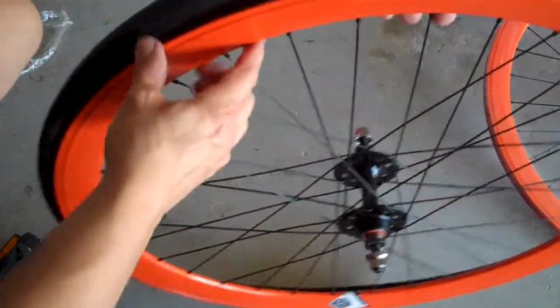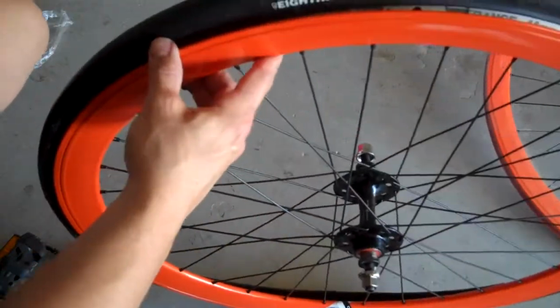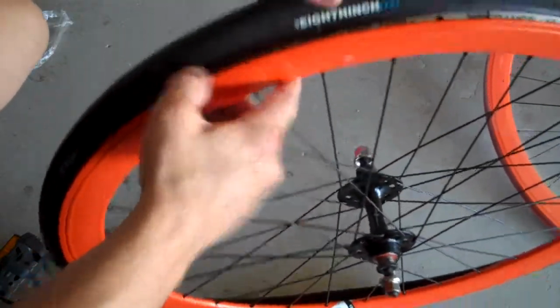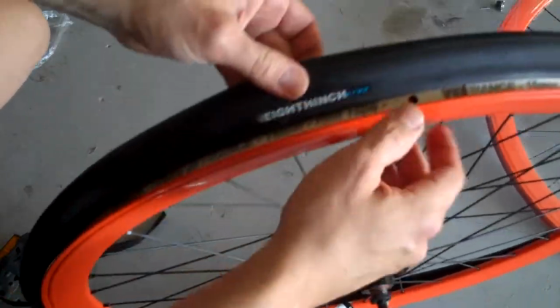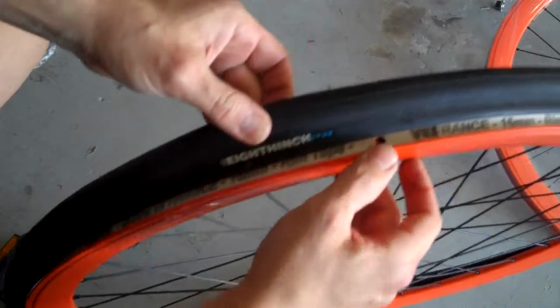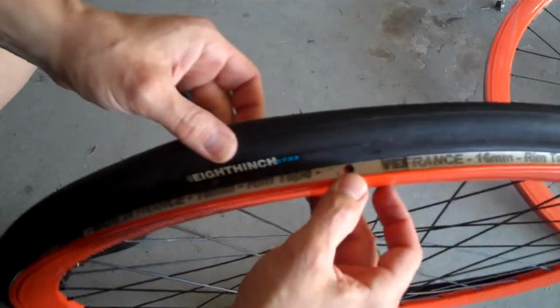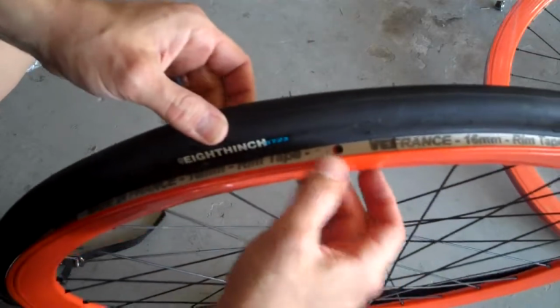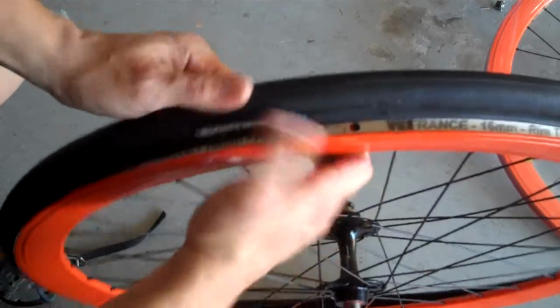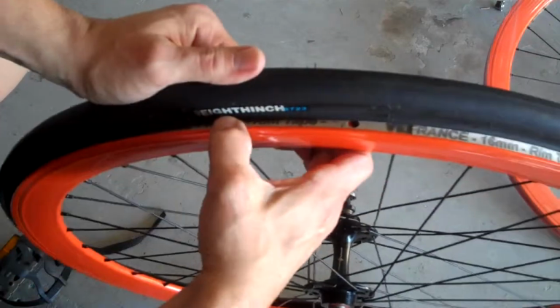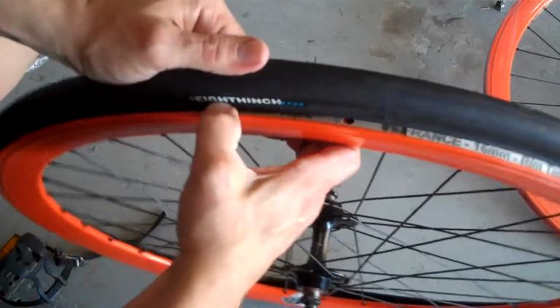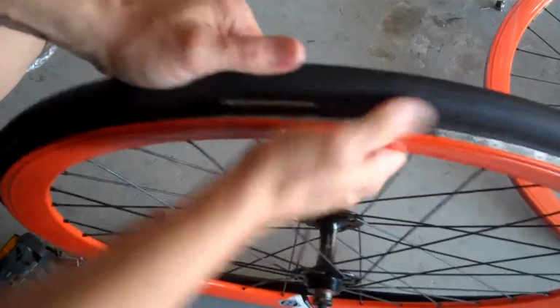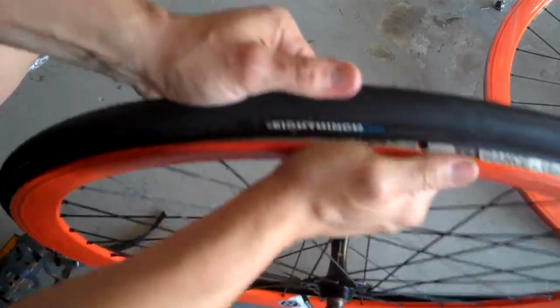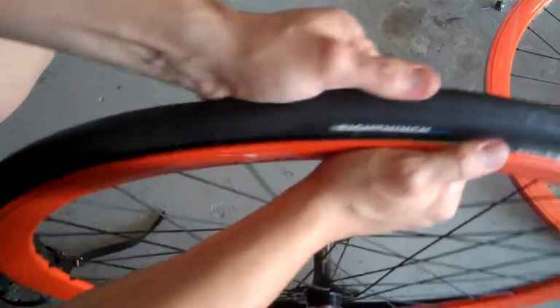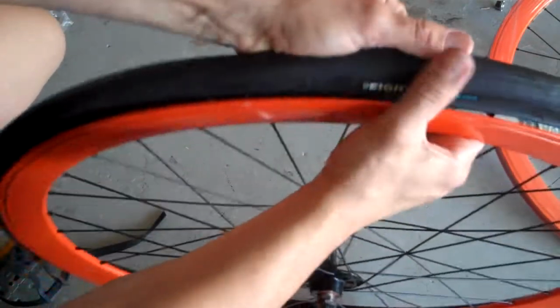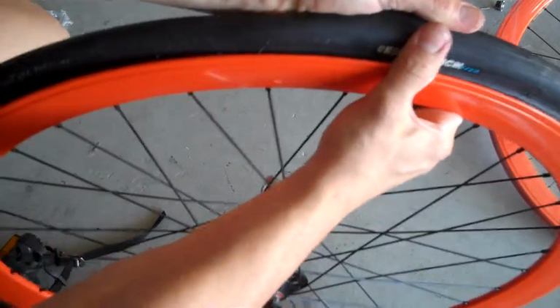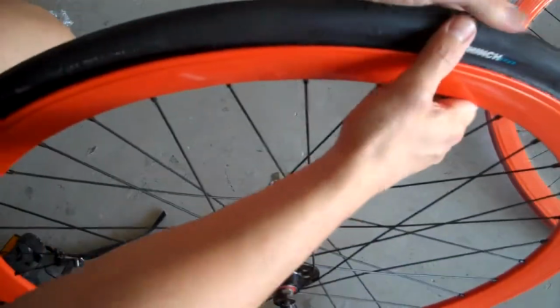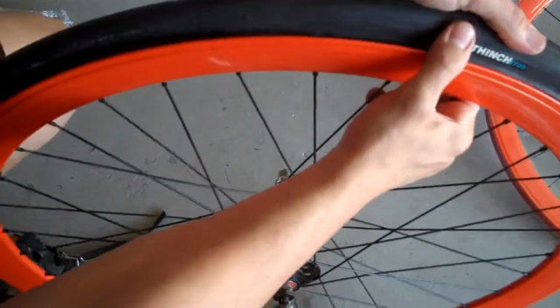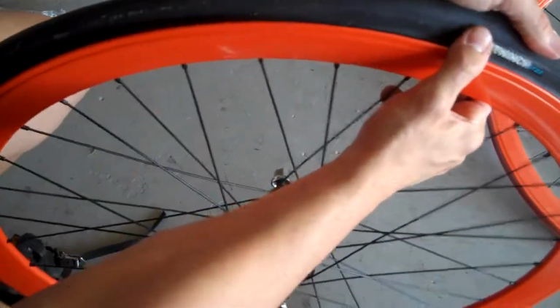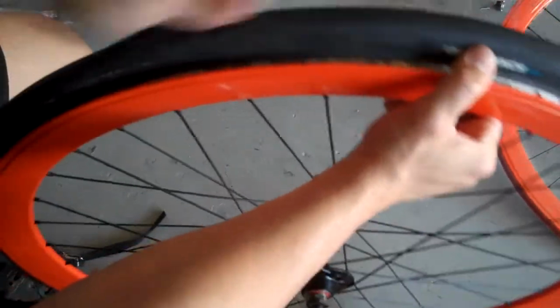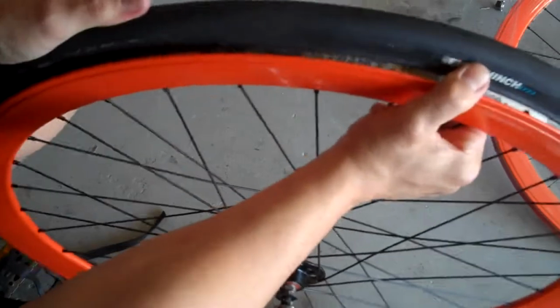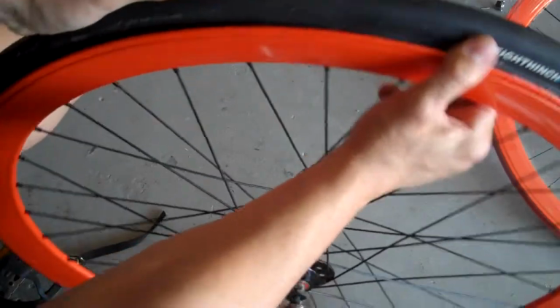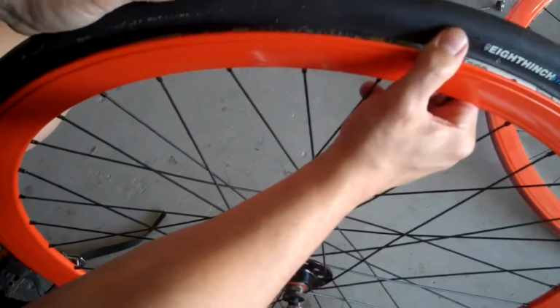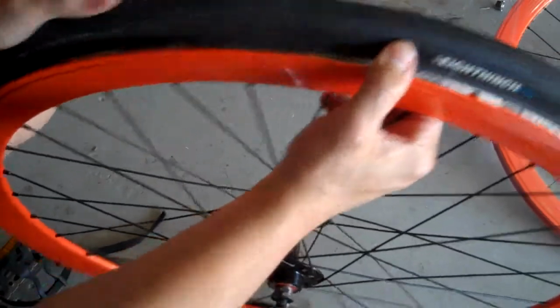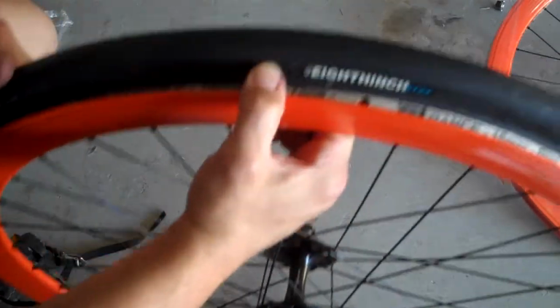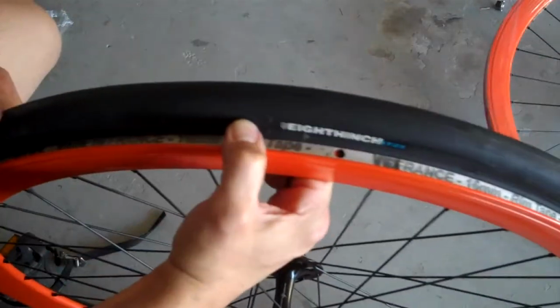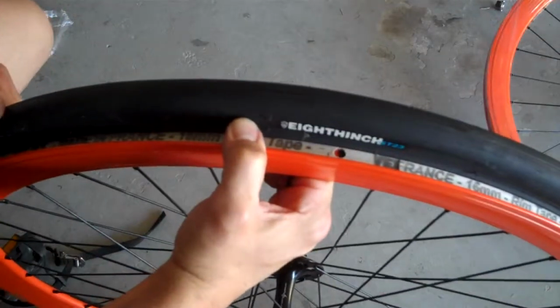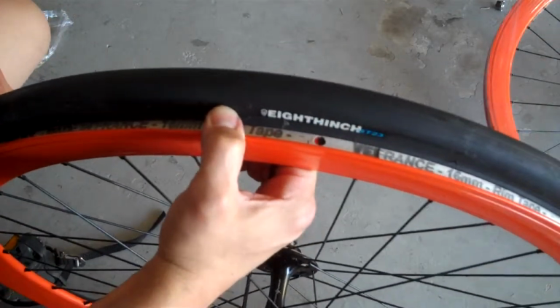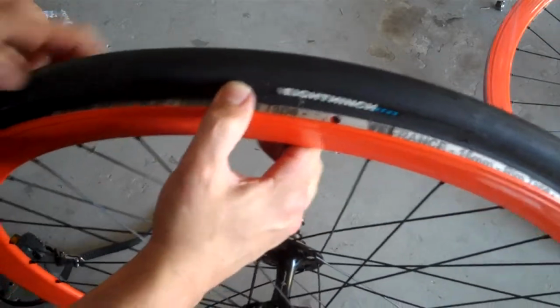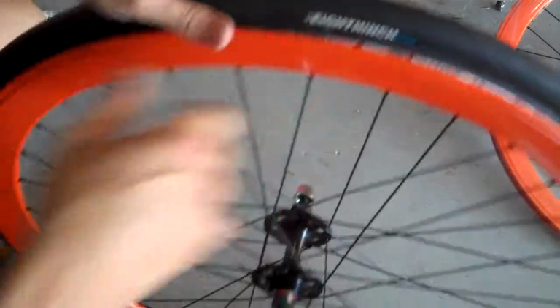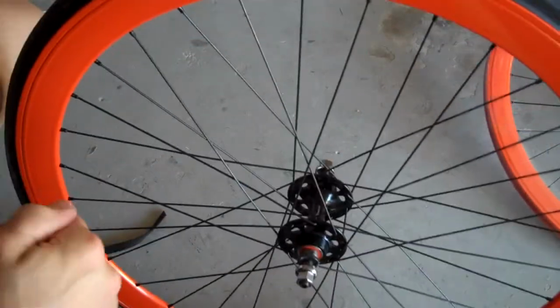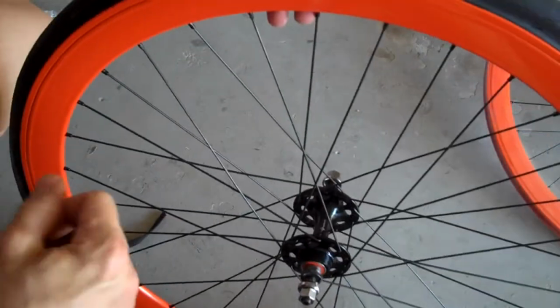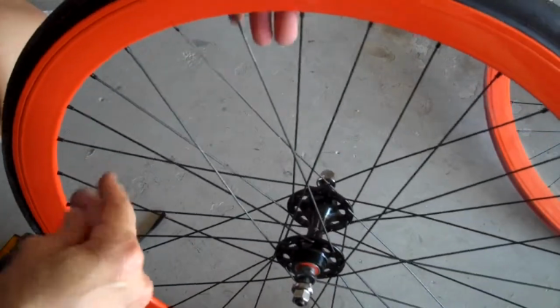I like to put the logo right where the valve stem goes, so I'm just gonna slide that over a little to make that happen. I'm a little picky.